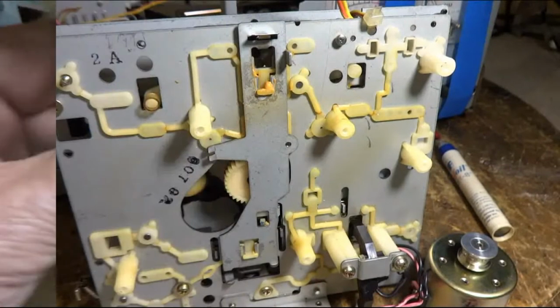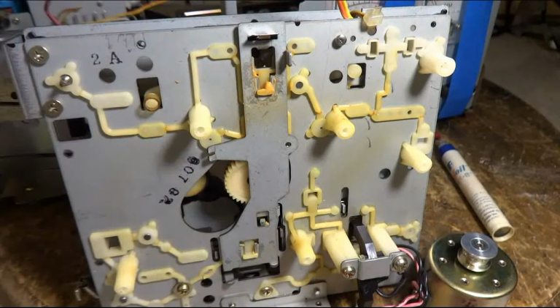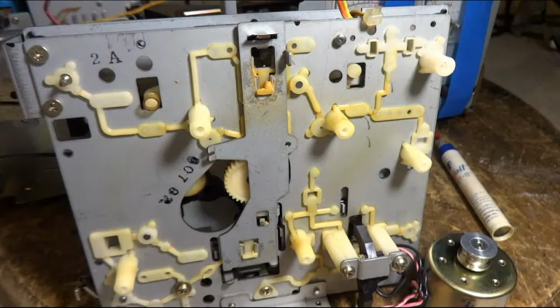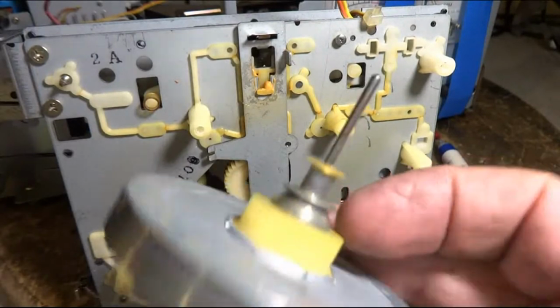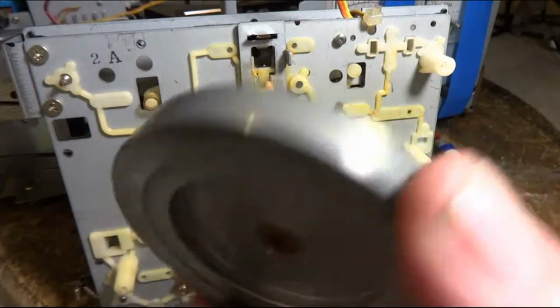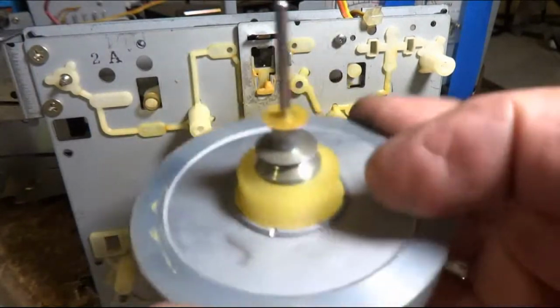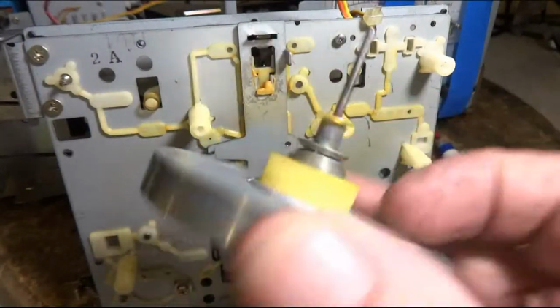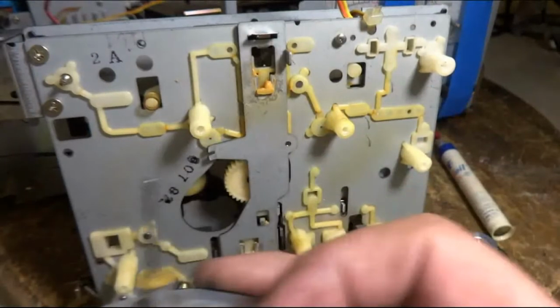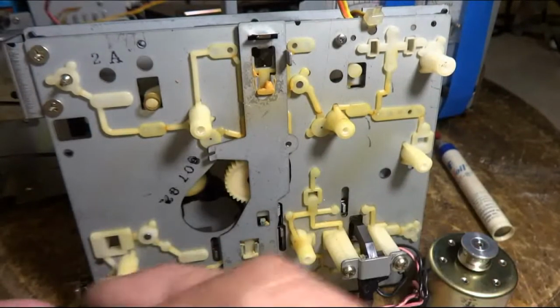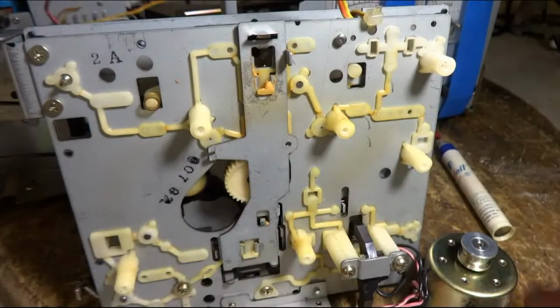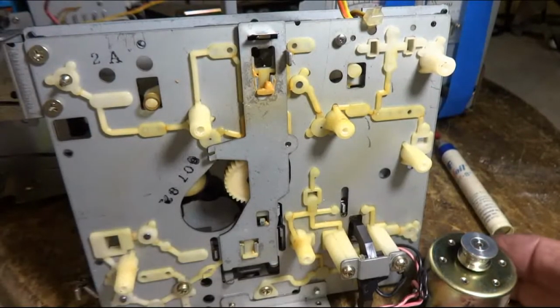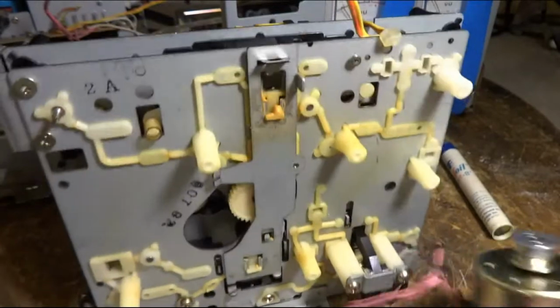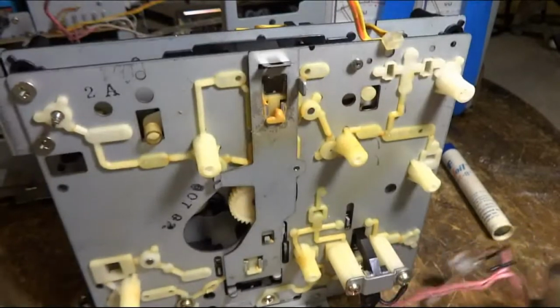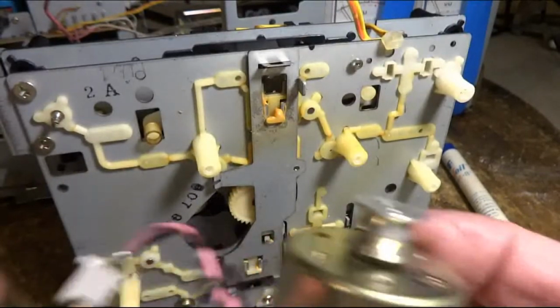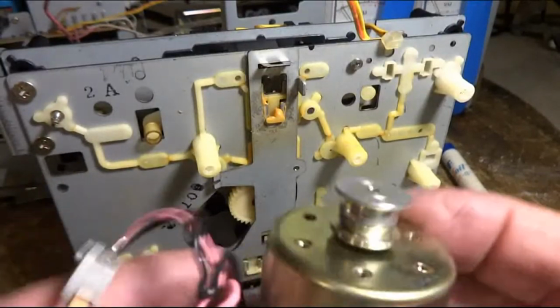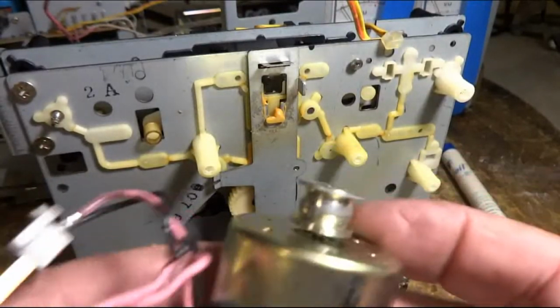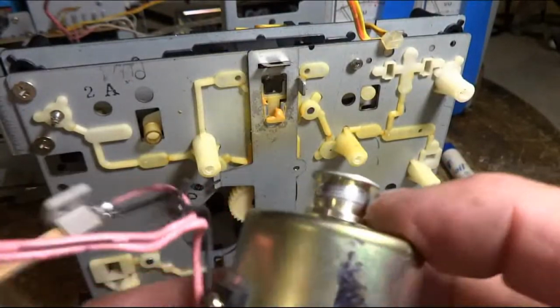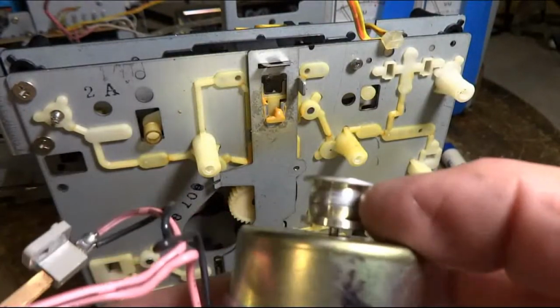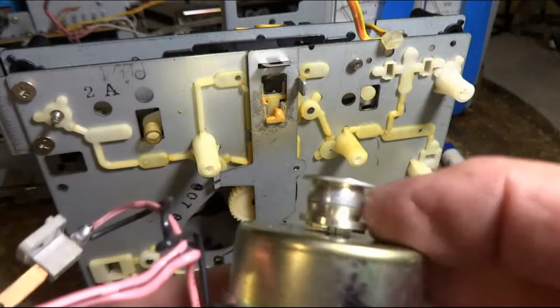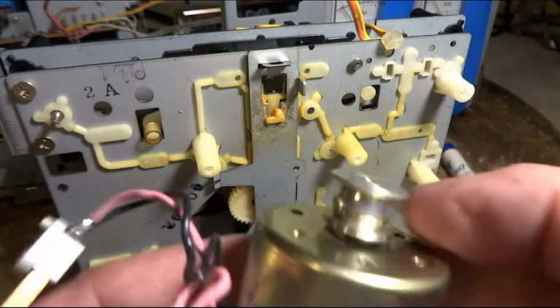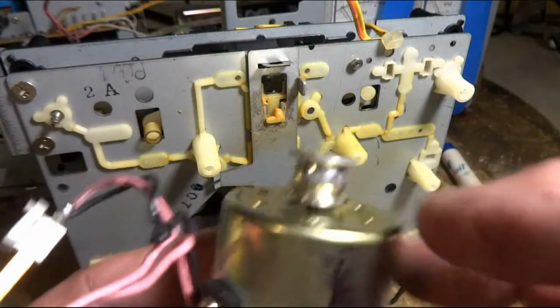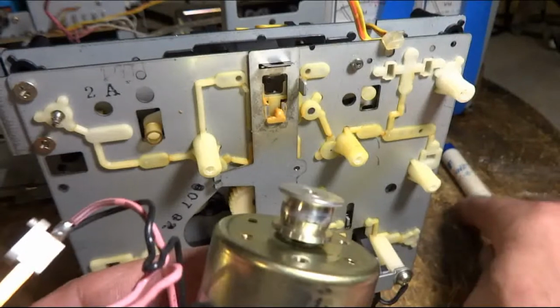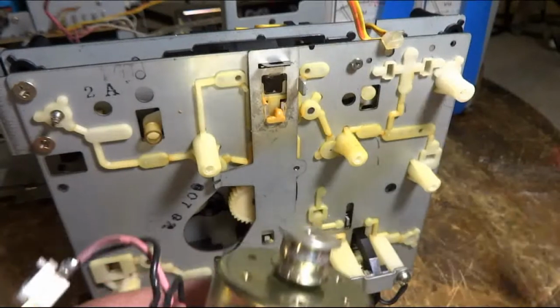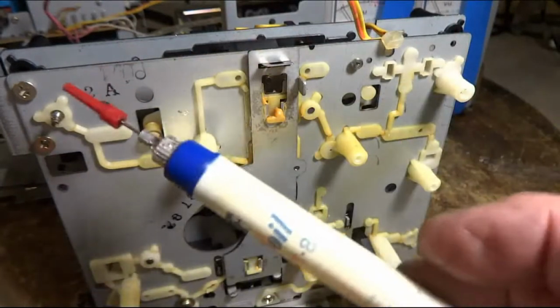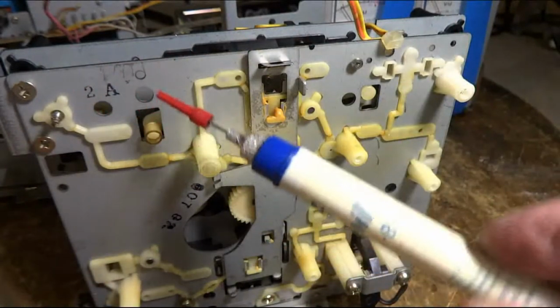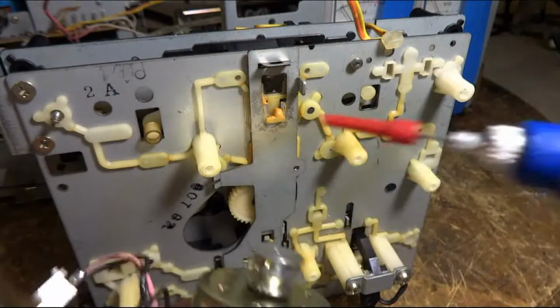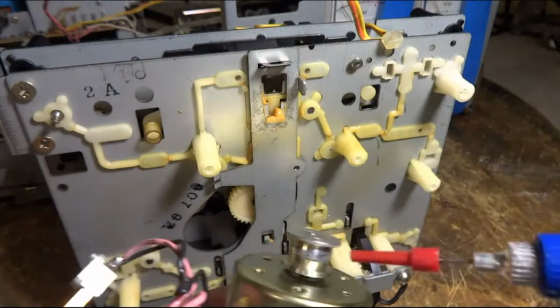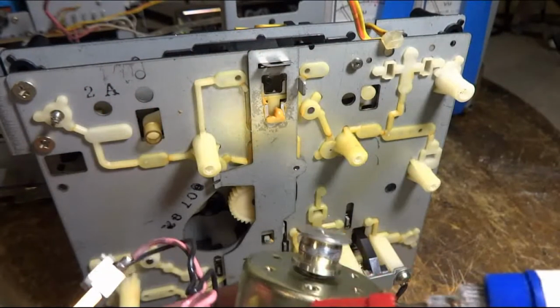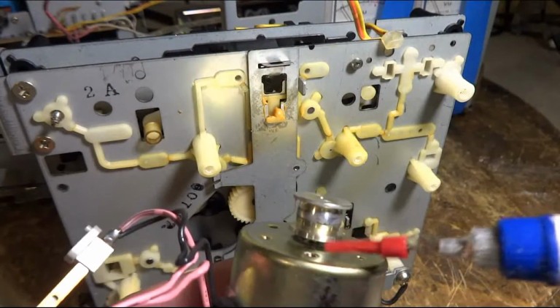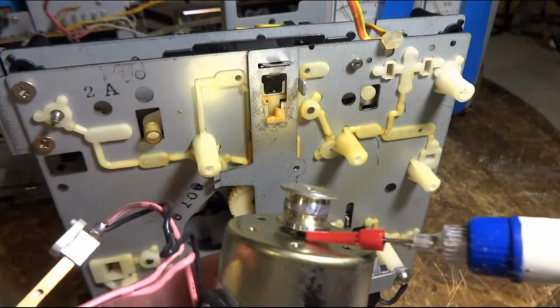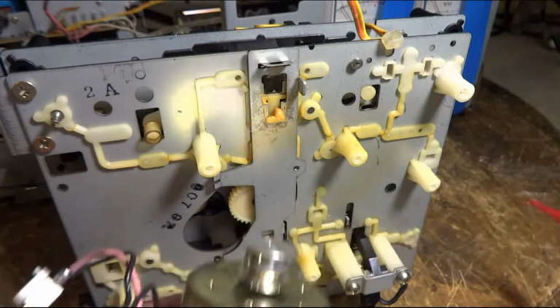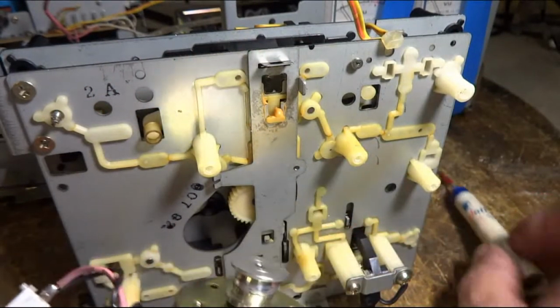I did take this part apart a little bit. I got this main pulley out — I took the motor out to clean this pulley there. And I used a little bit of this stuff, just get a little drop of oil in there.